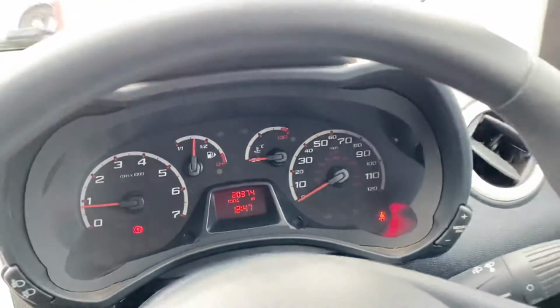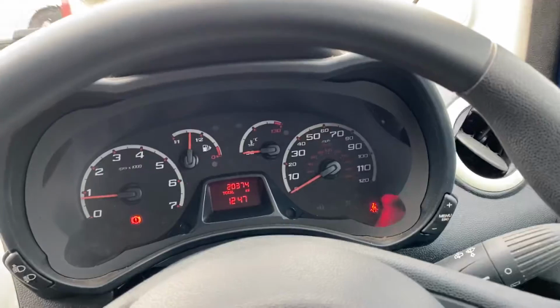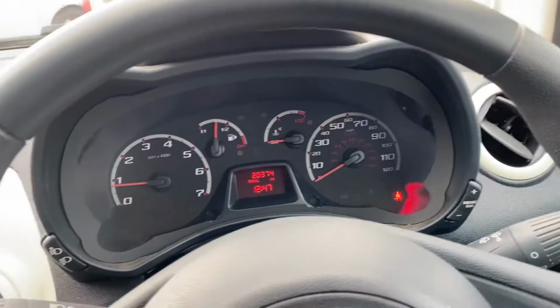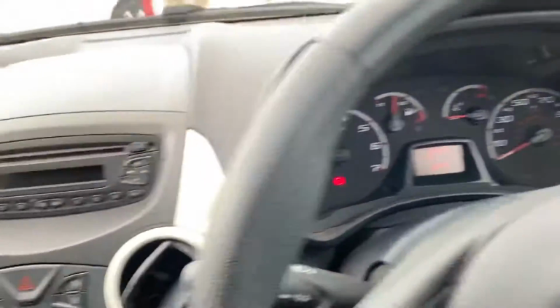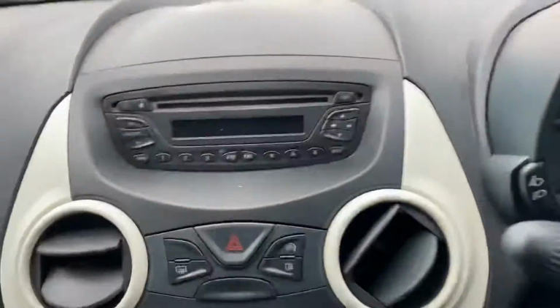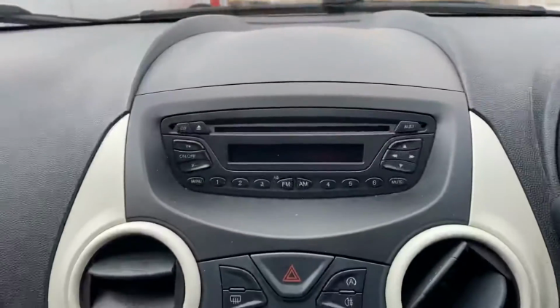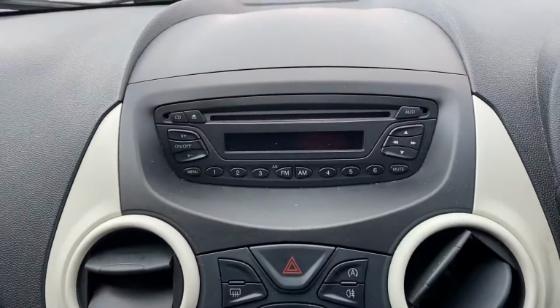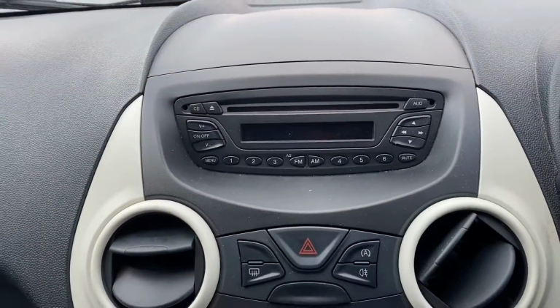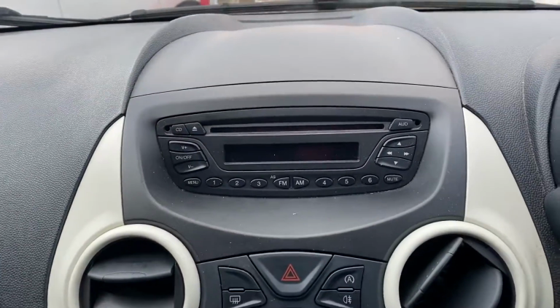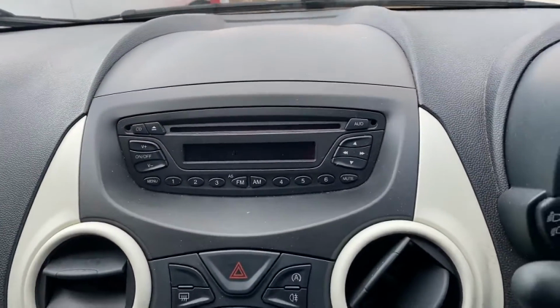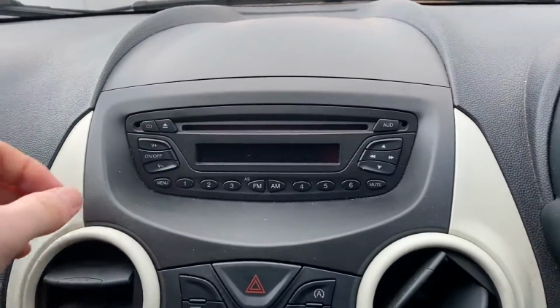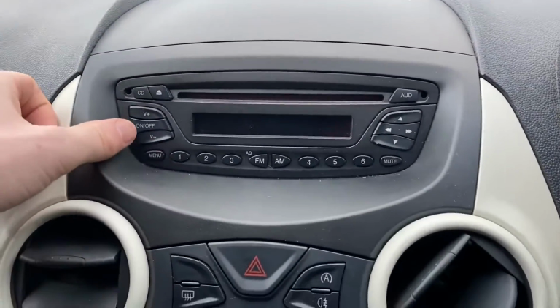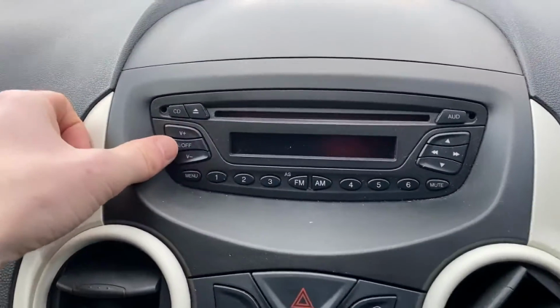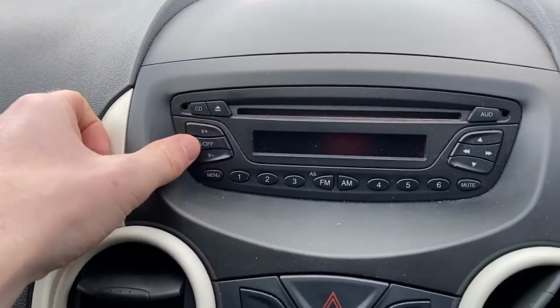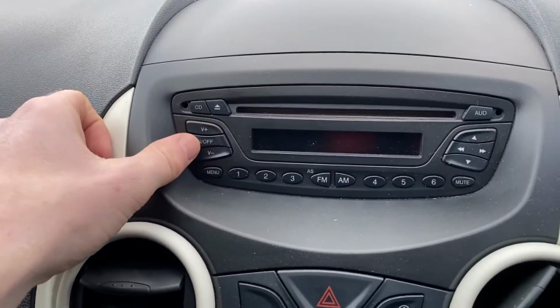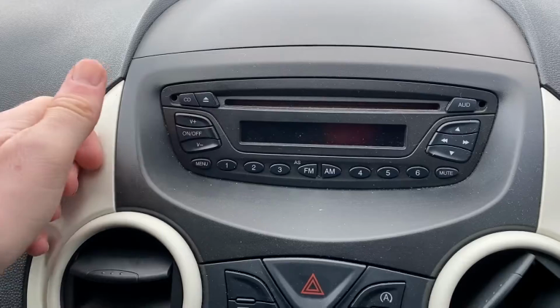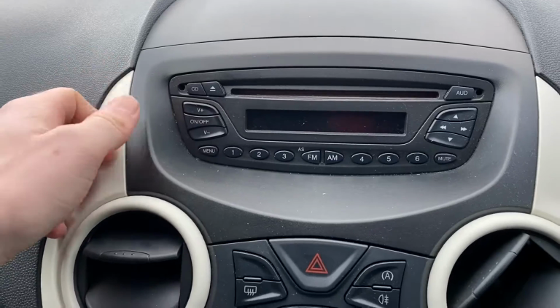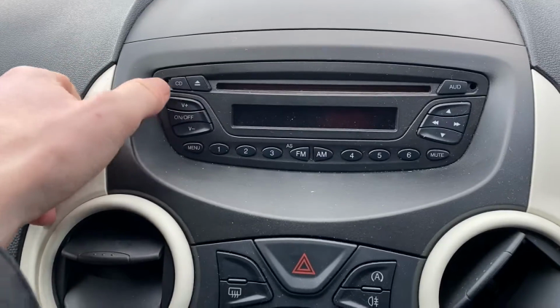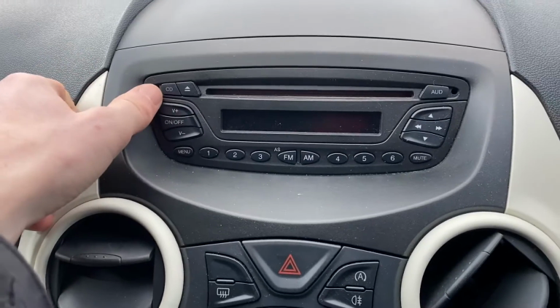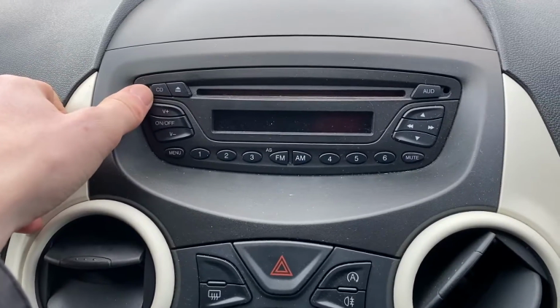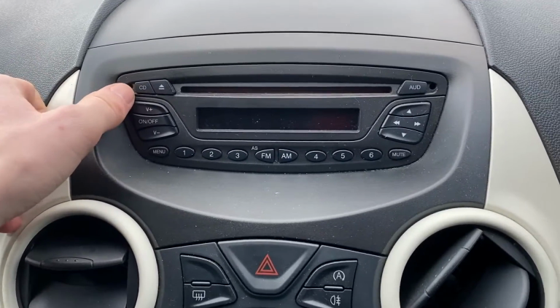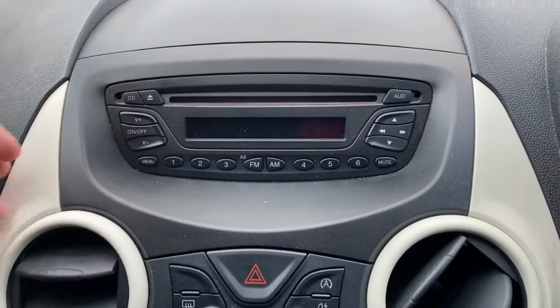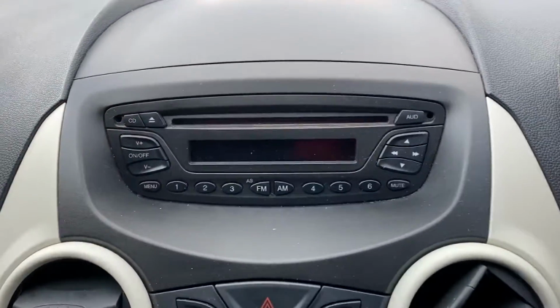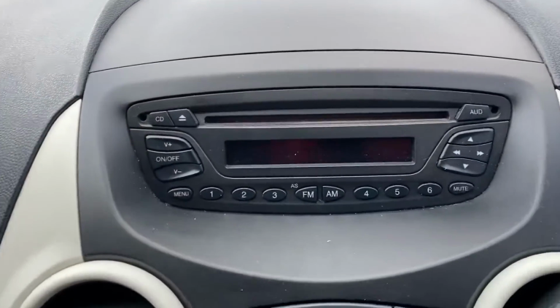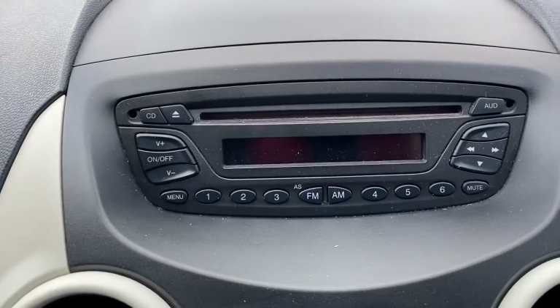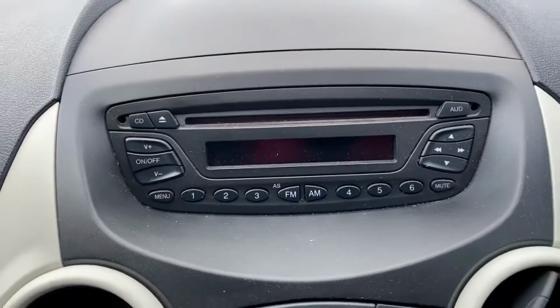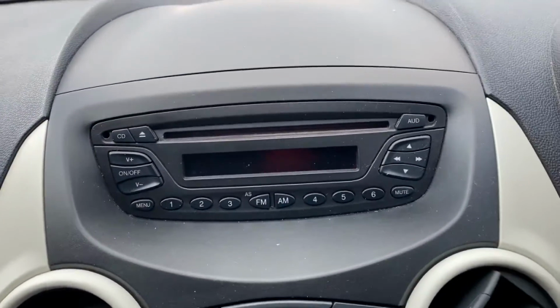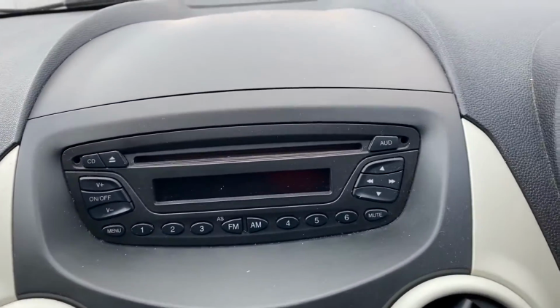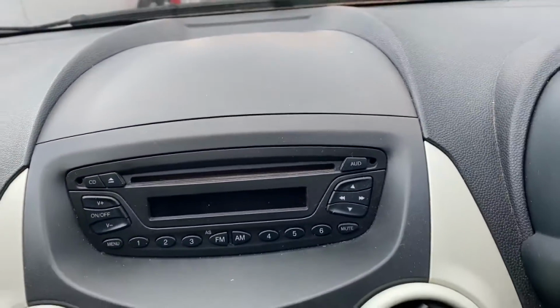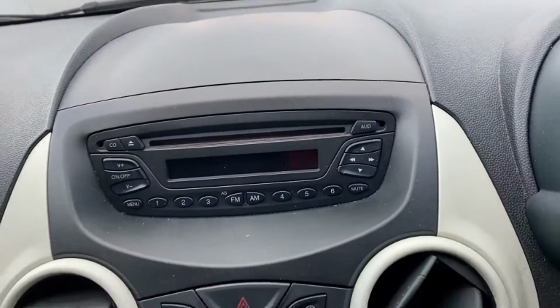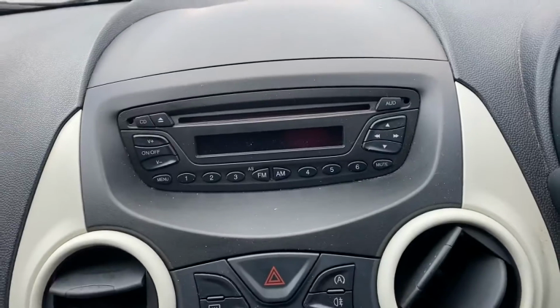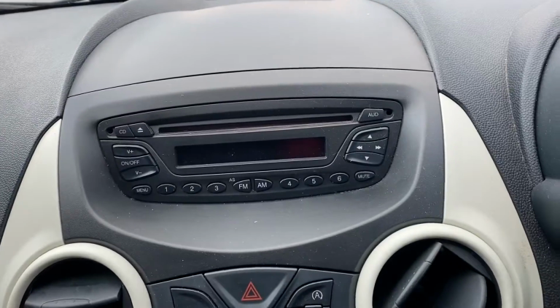So on to the features it has. You do get a radio in this model and it does have AUX input — just that button there, I'll leave it off for now. You also get a CD player. It's a fairly old-school one but it does what you need it to, and there are ways to connect your devices up.